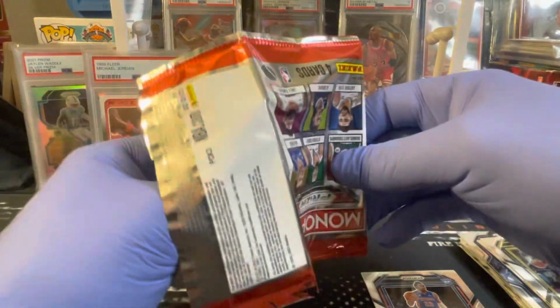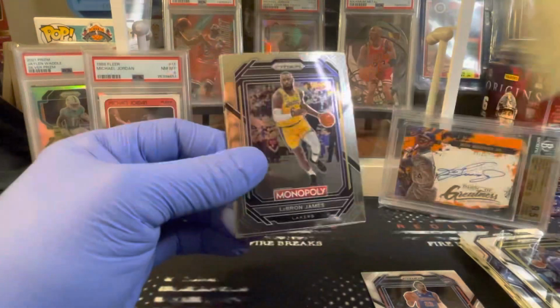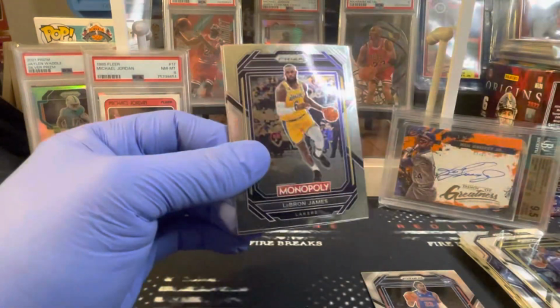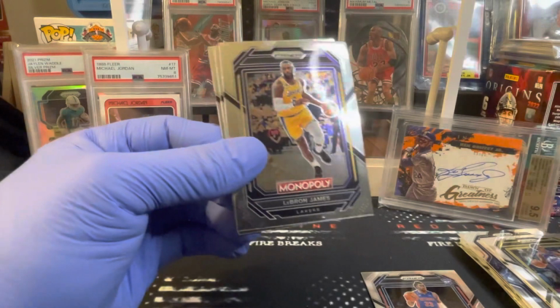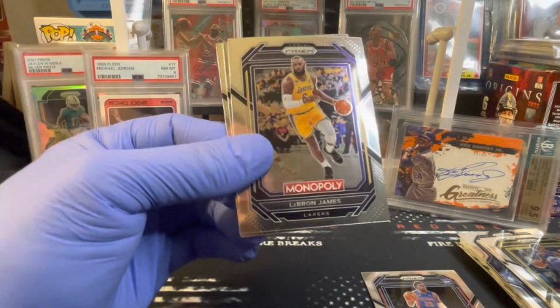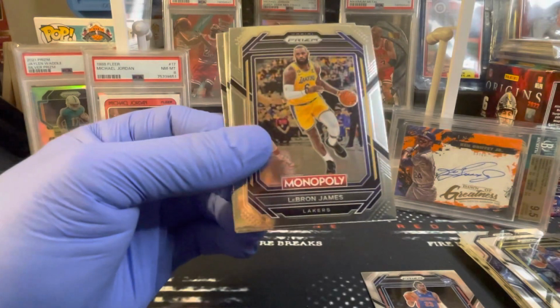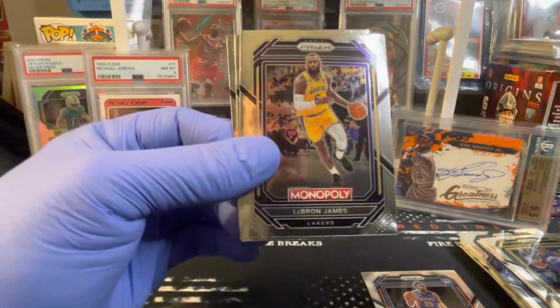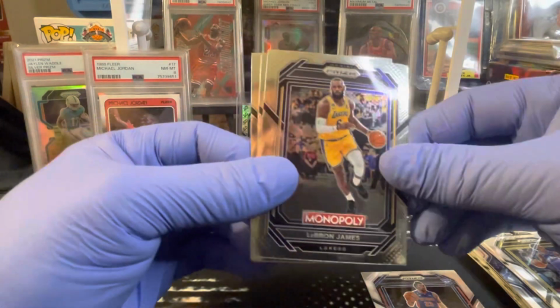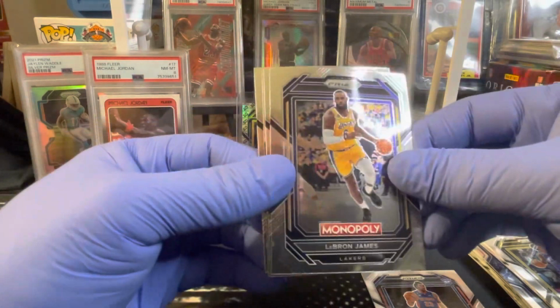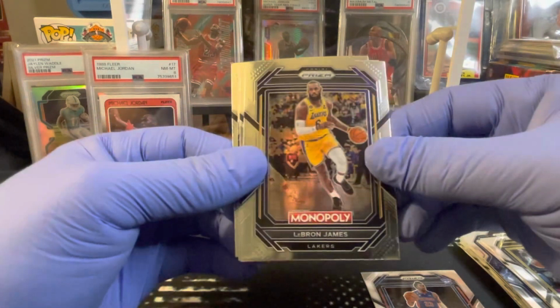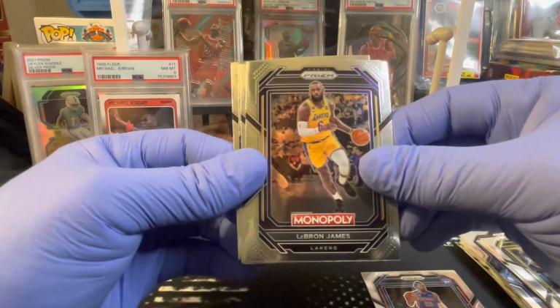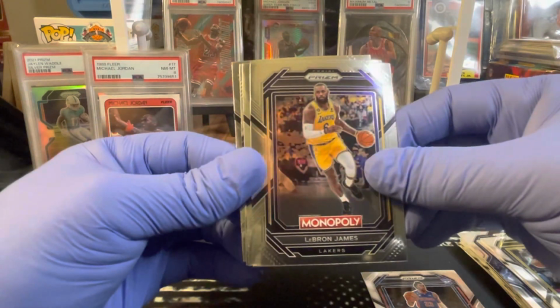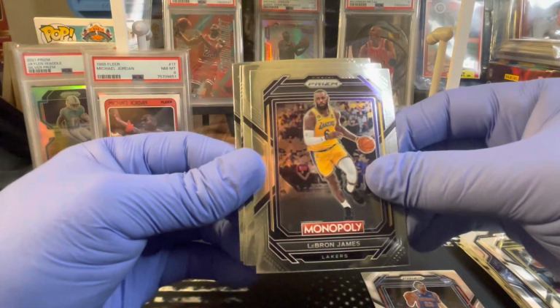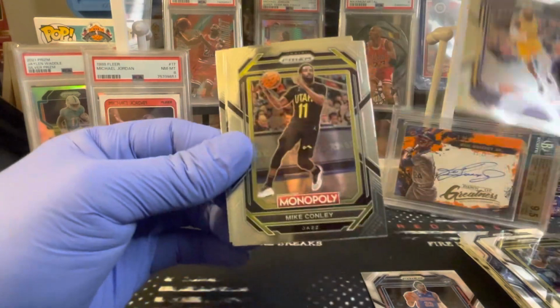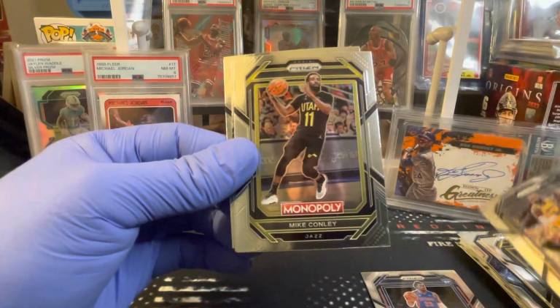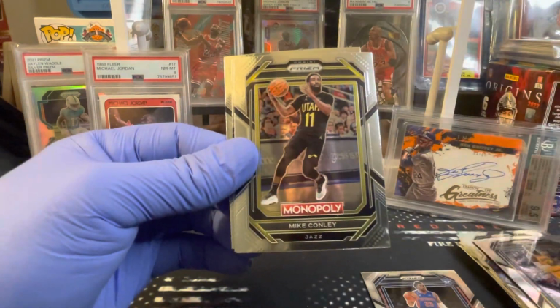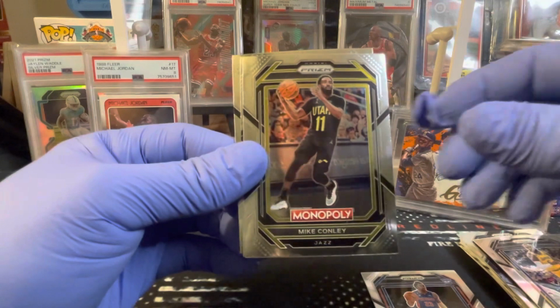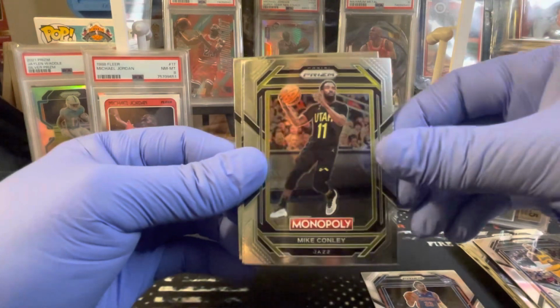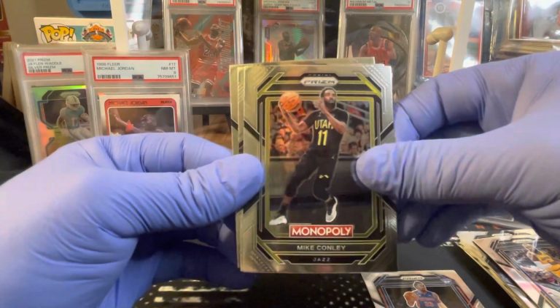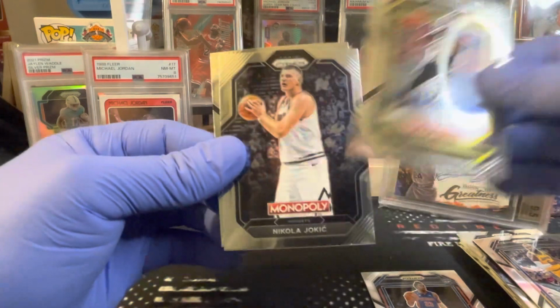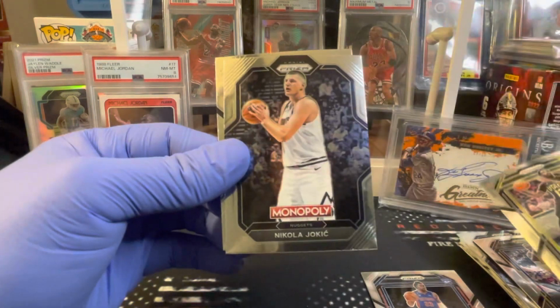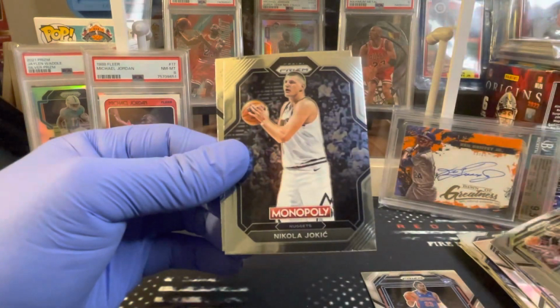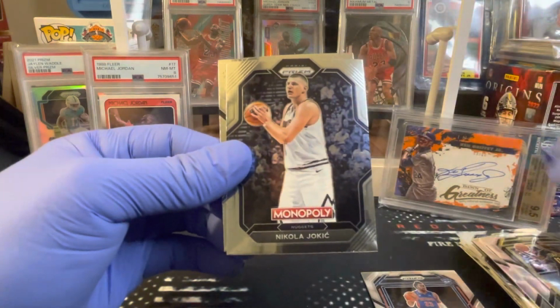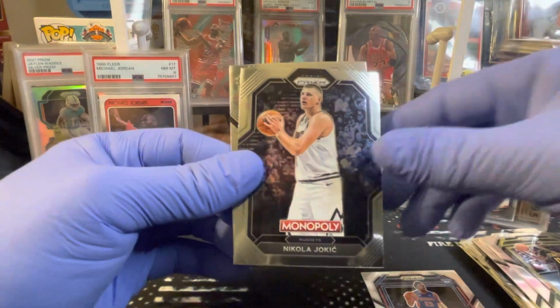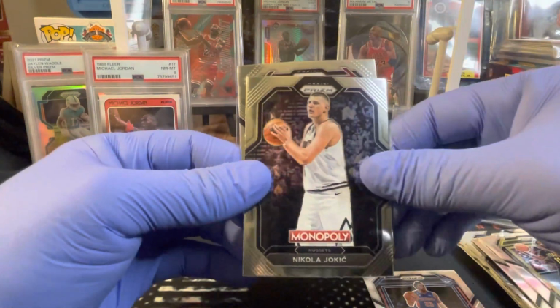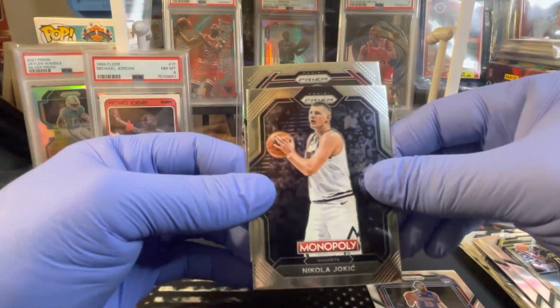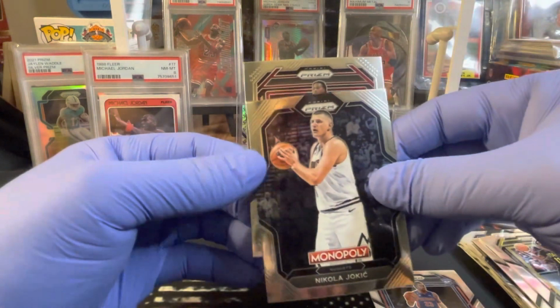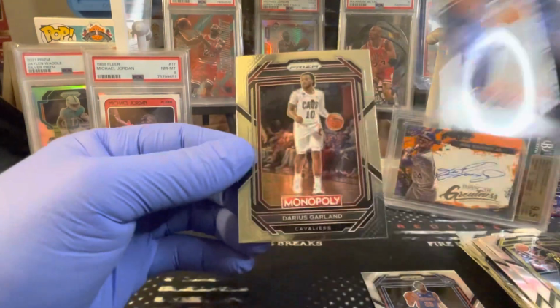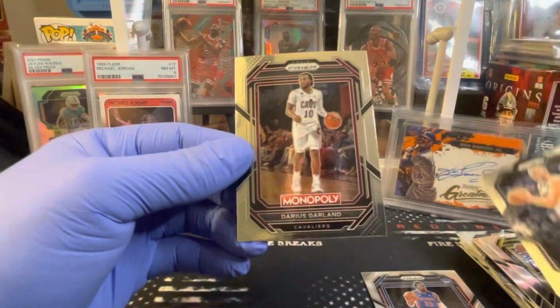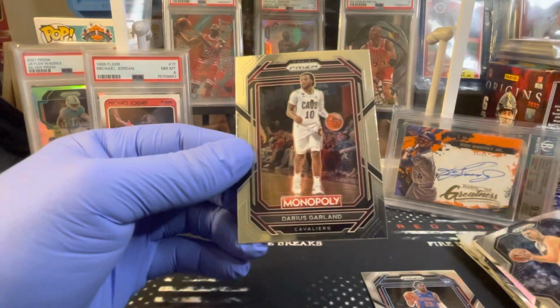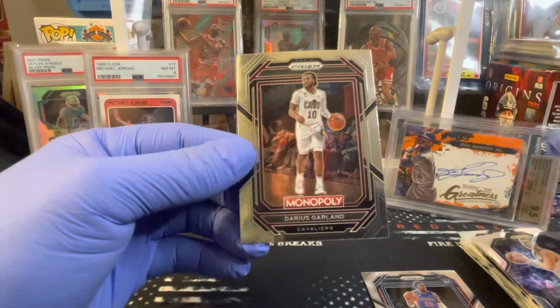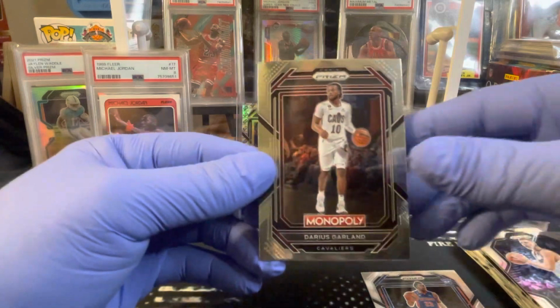Give us one more color — not gonna happen. LeBron James, Mike Conley, the Joker, and Darius Garland.